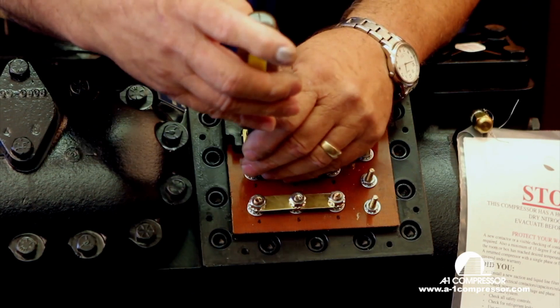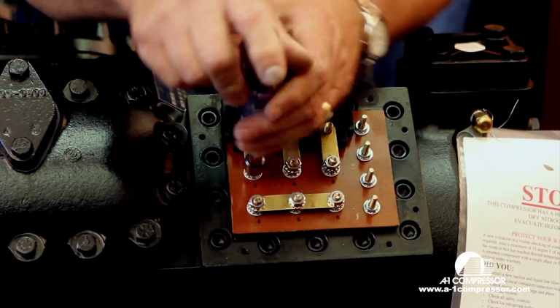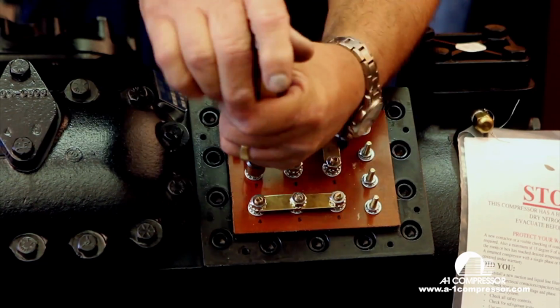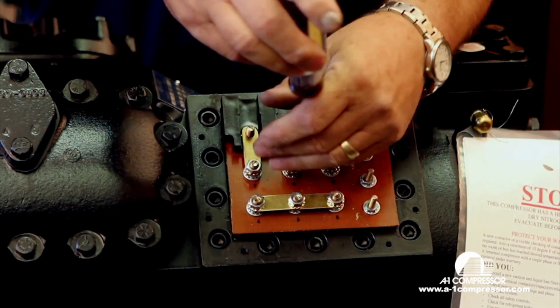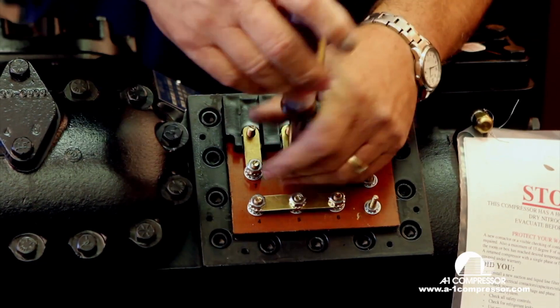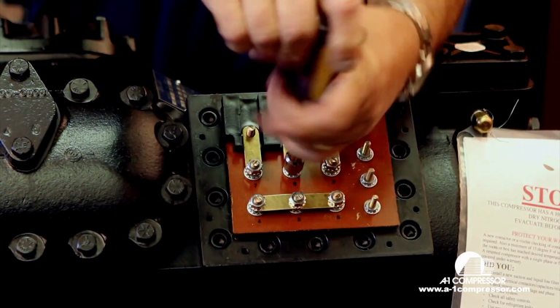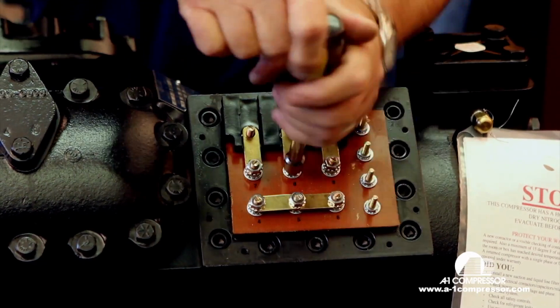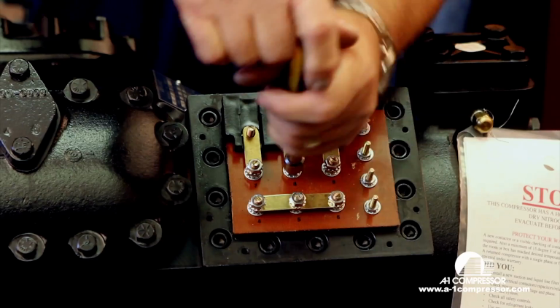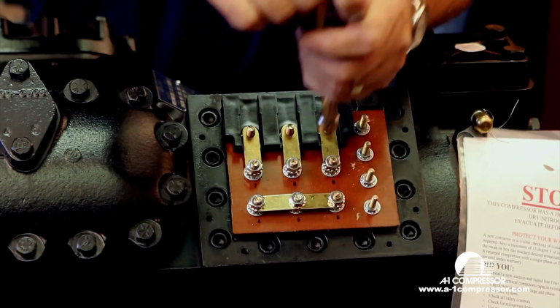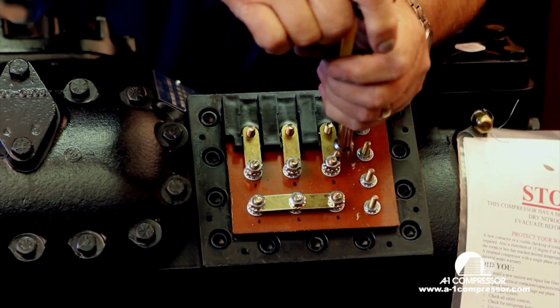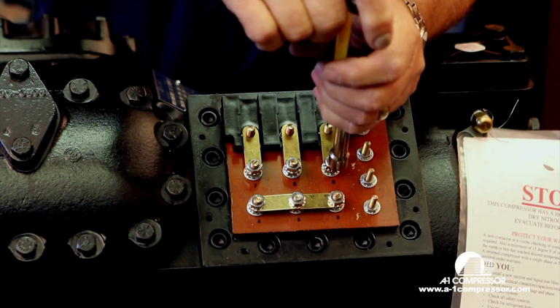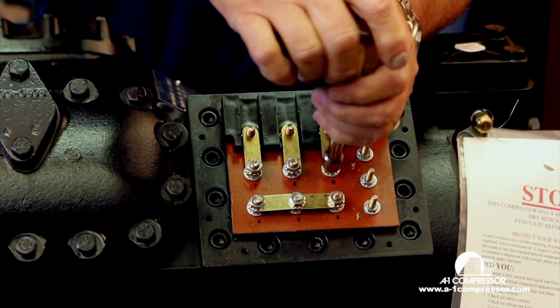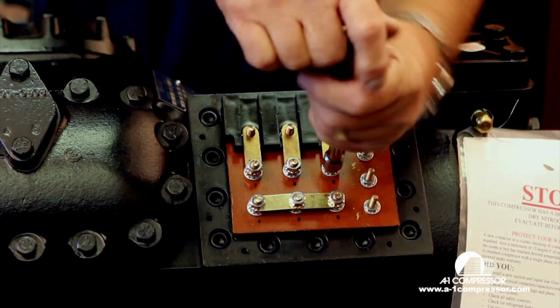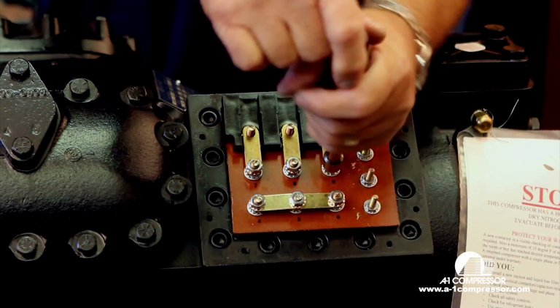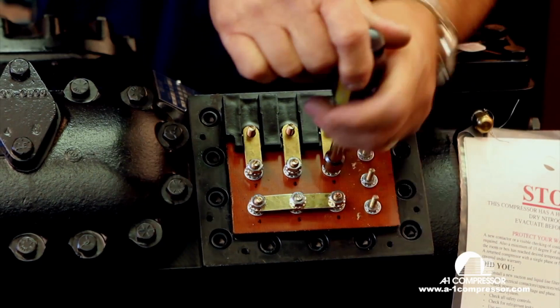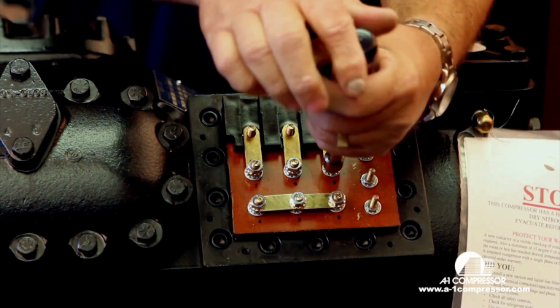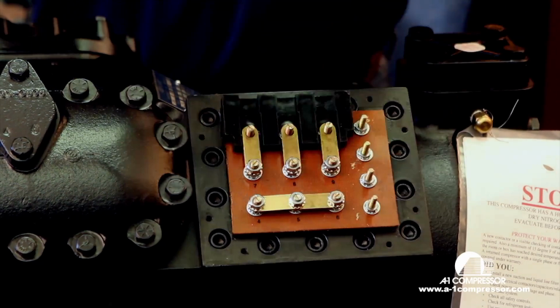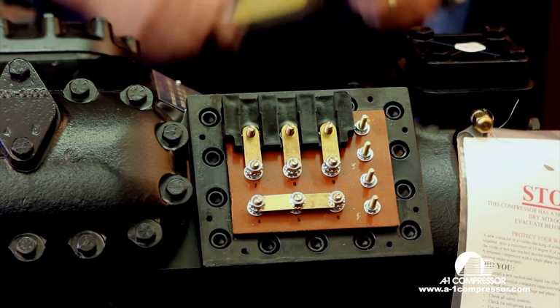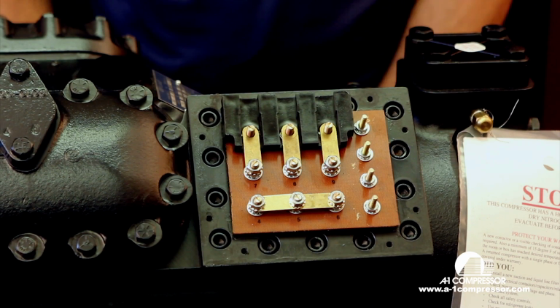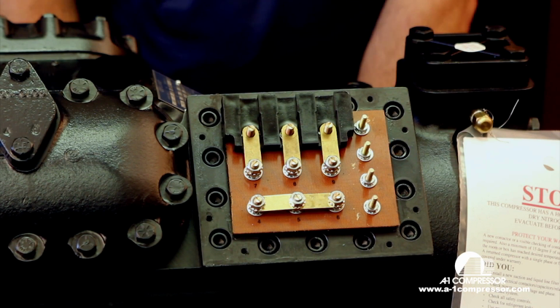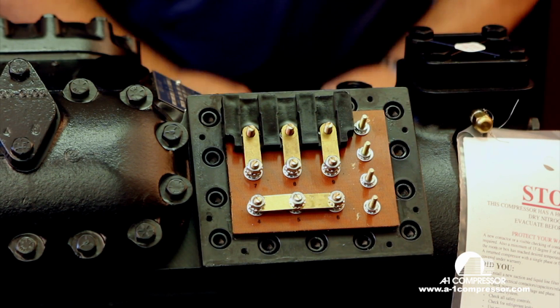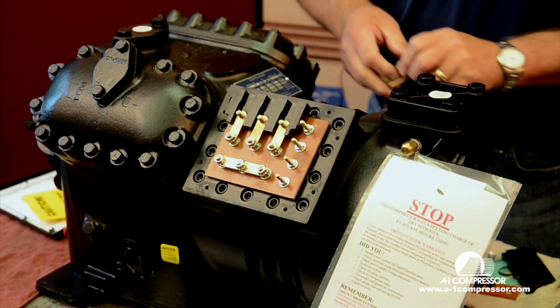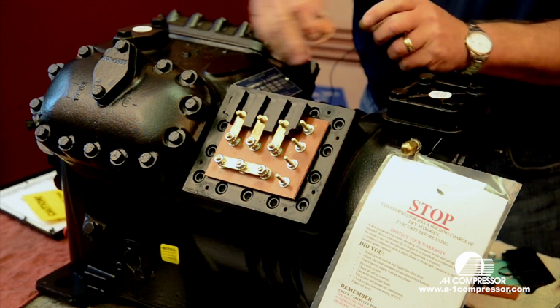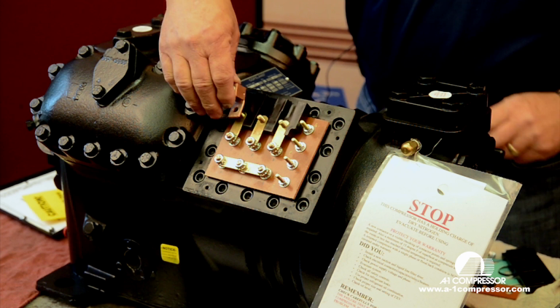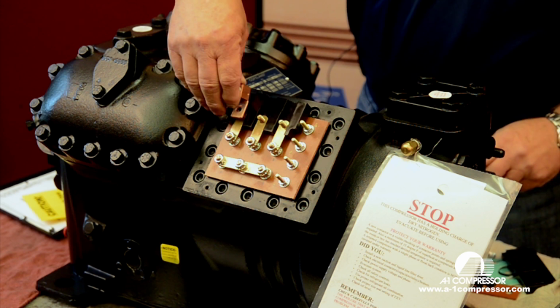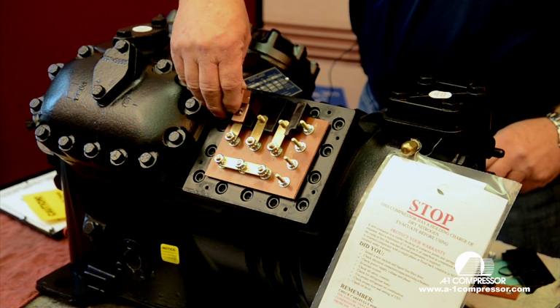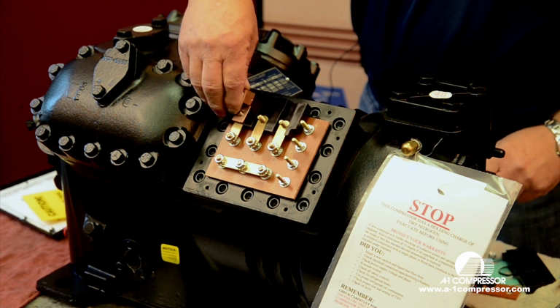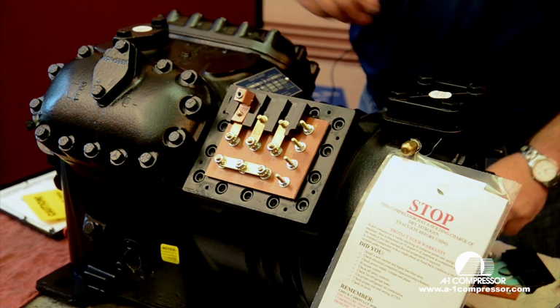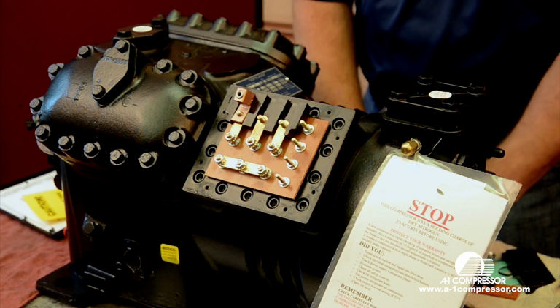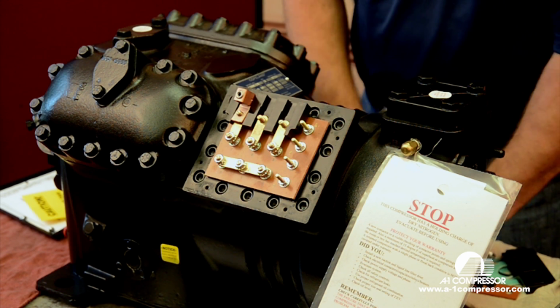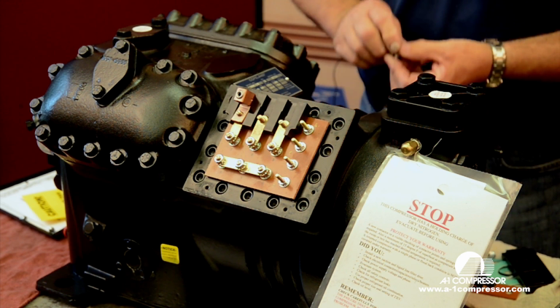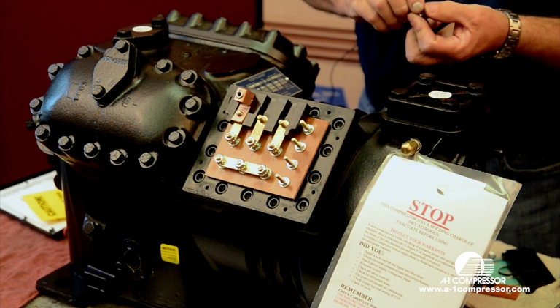I'm tightening these up with a nut driver. You should use a socket and just snug them down pretty good. You never want a loose connection when you're dealing with electricity, and you always want a metal-to-metal surface.